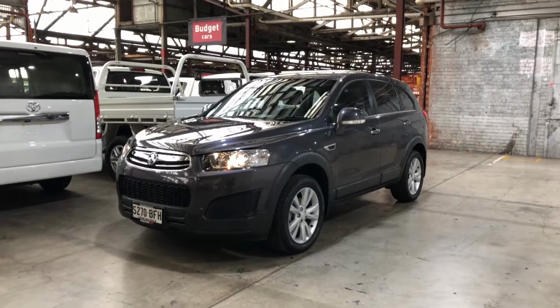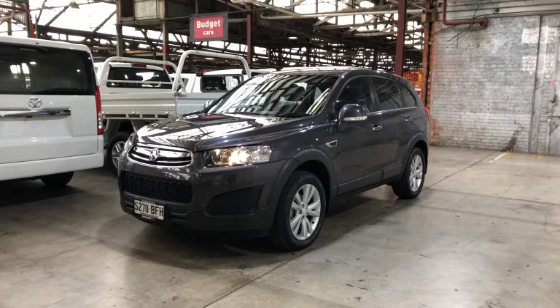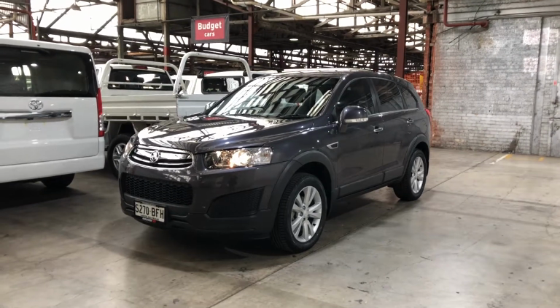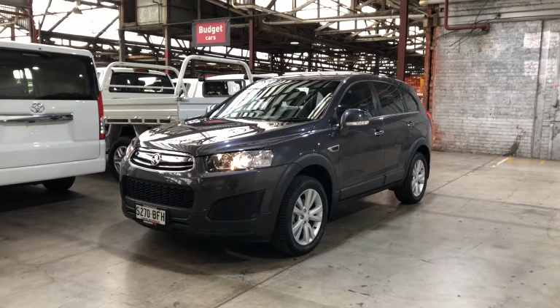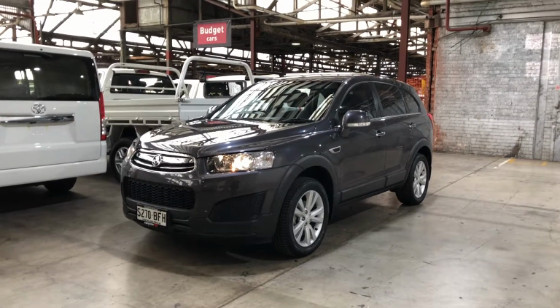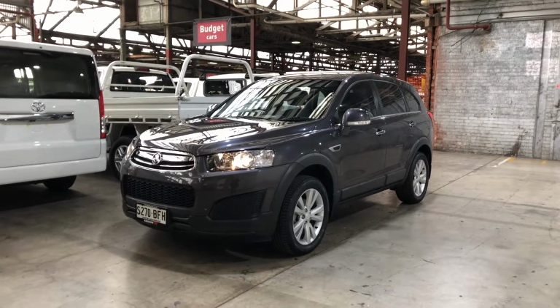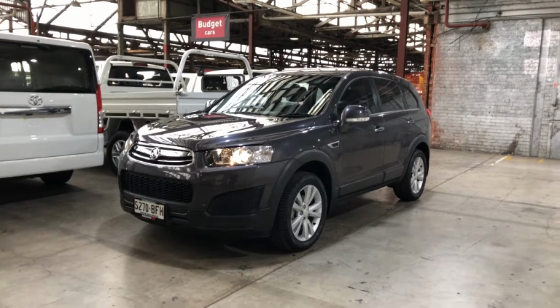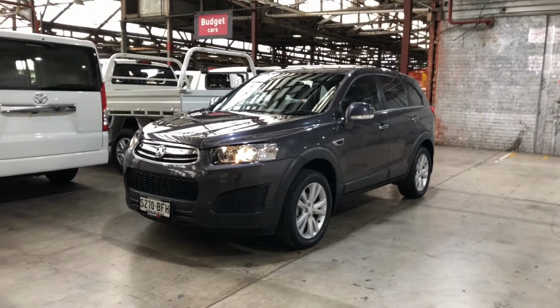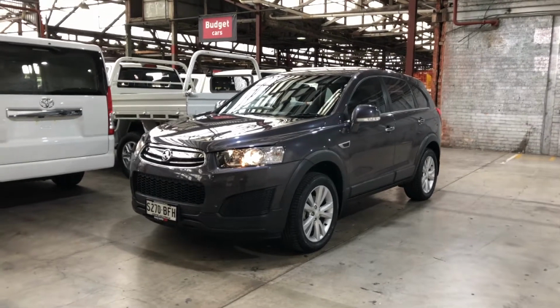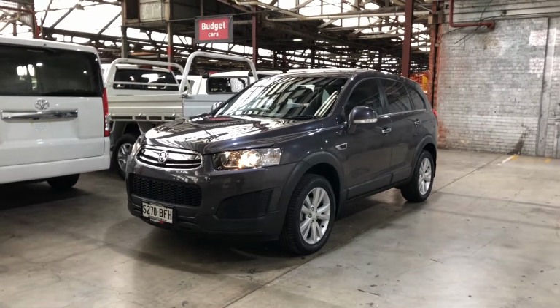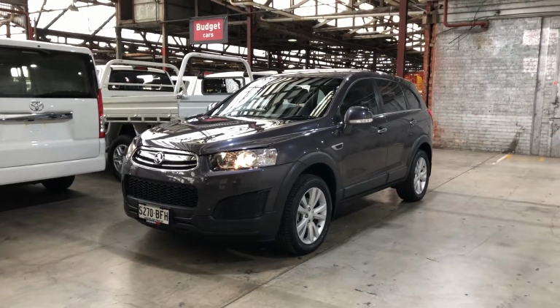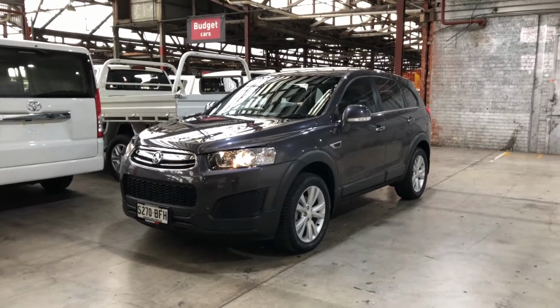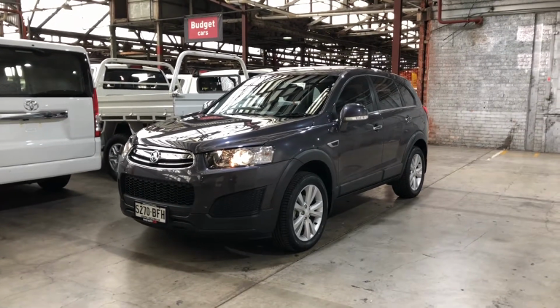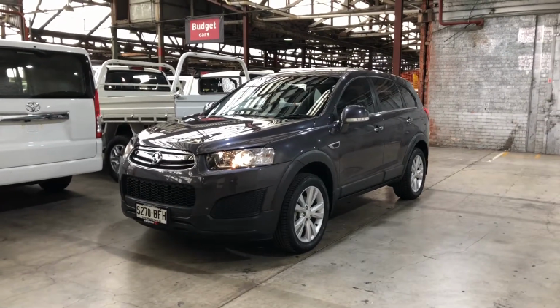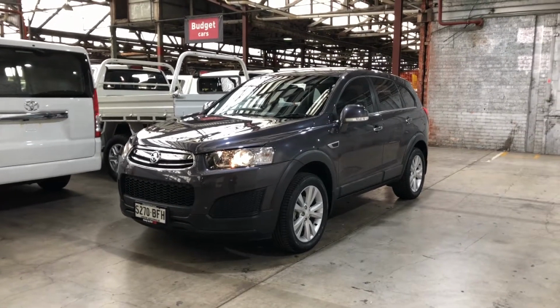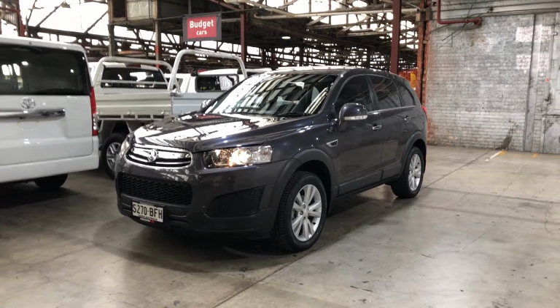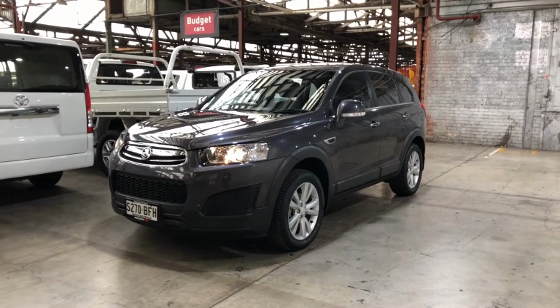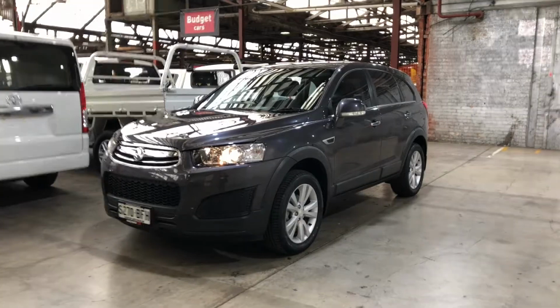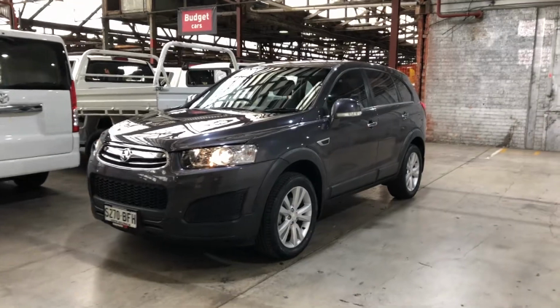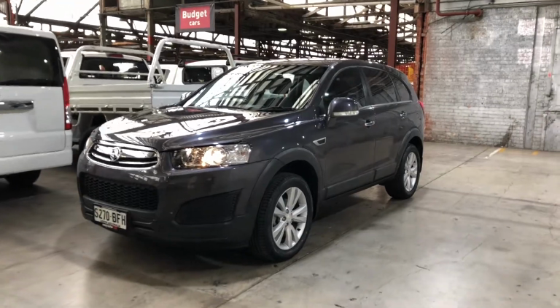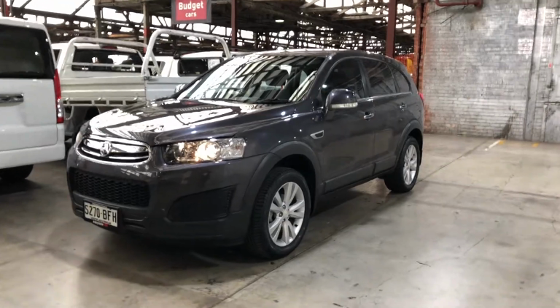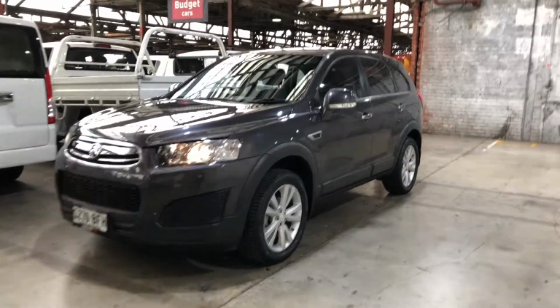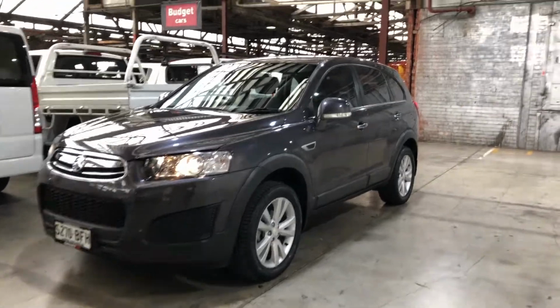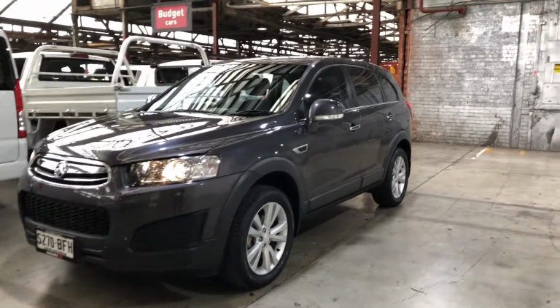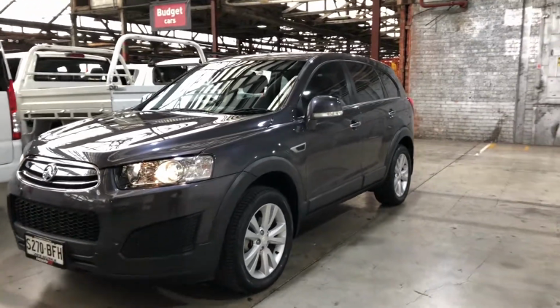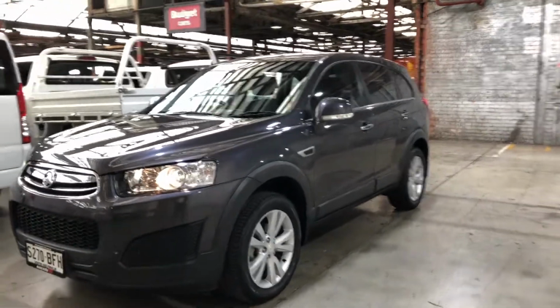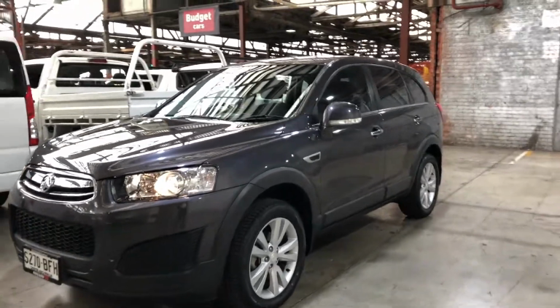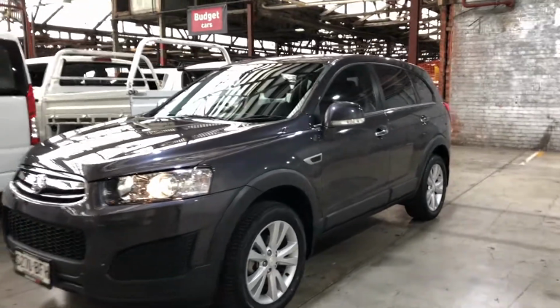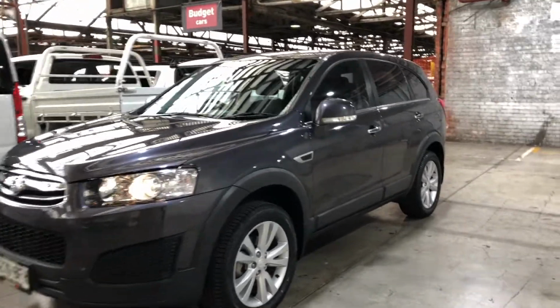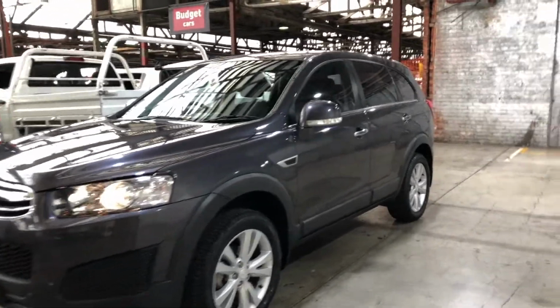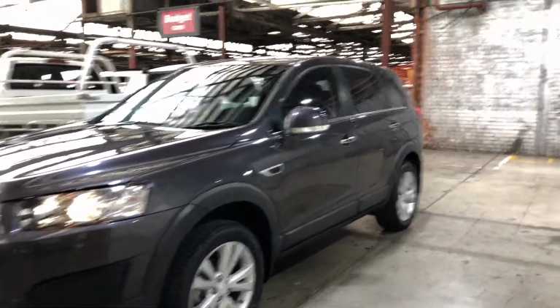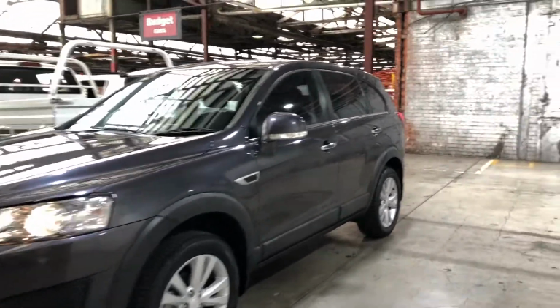Welcome to EasyAuto 123 and thanks for your enquiry. Here we have our 2014 Holden Captiva LS.